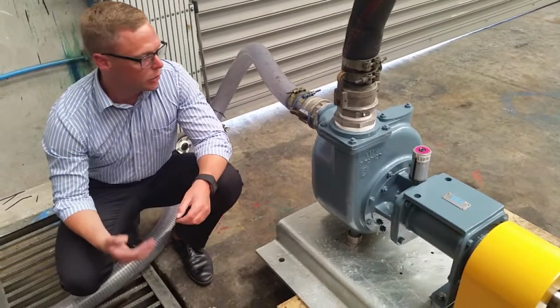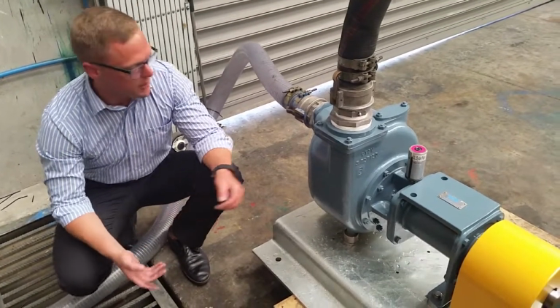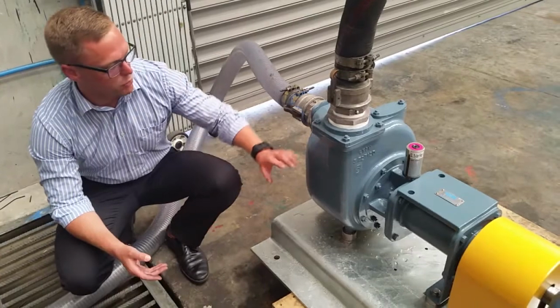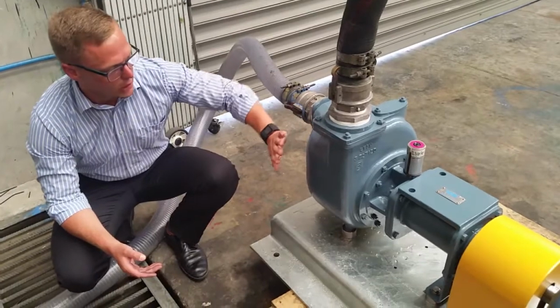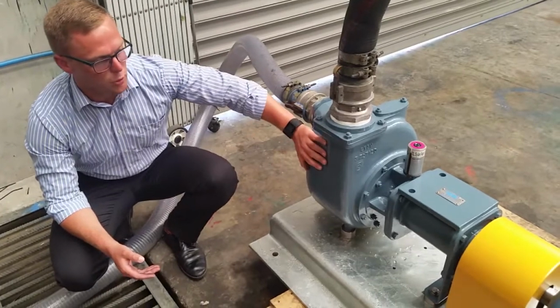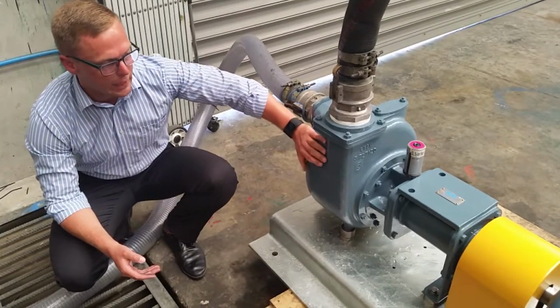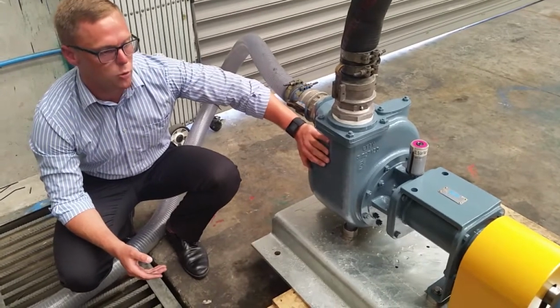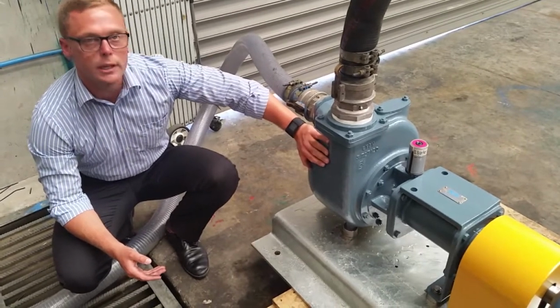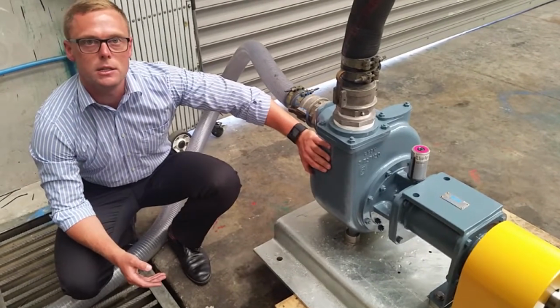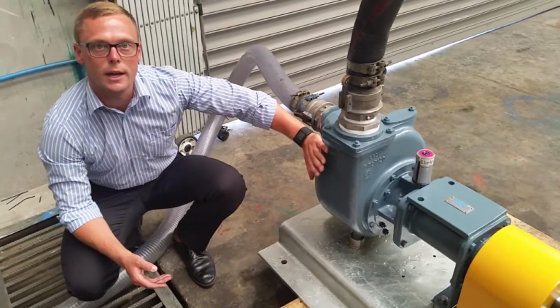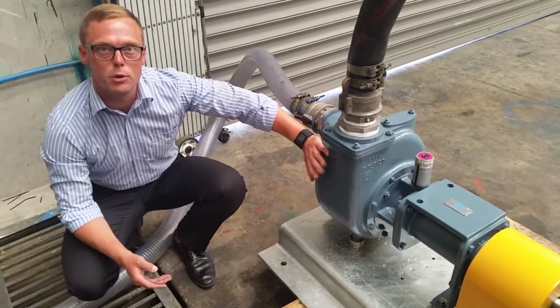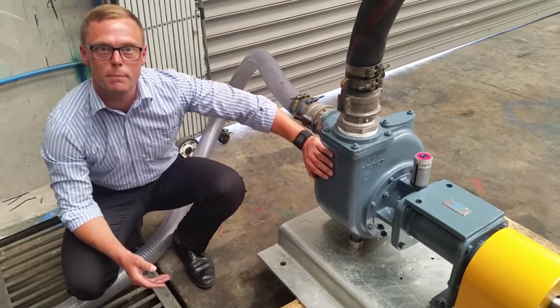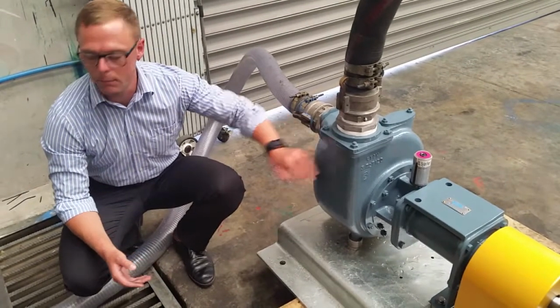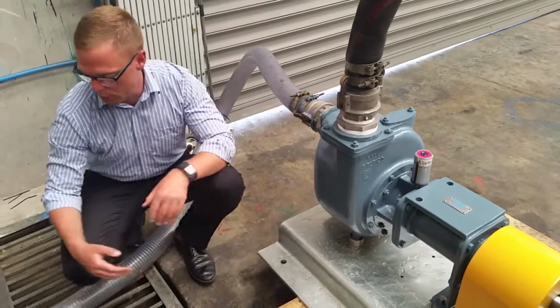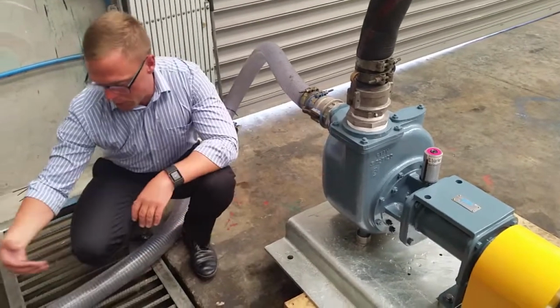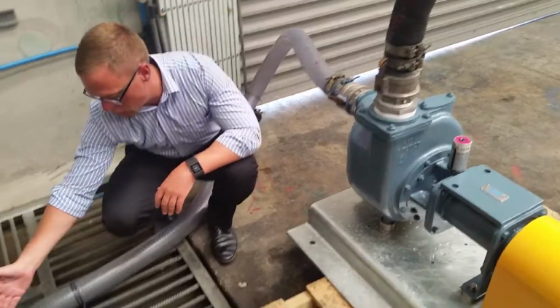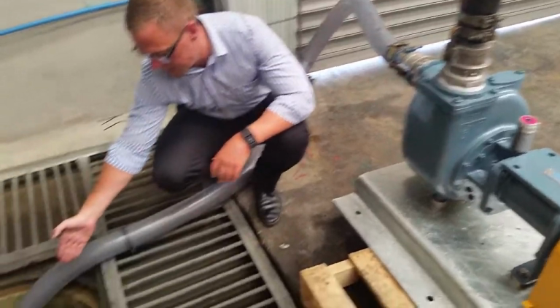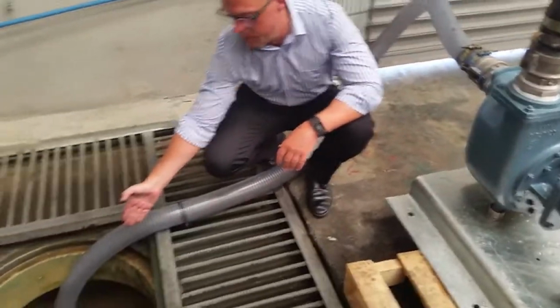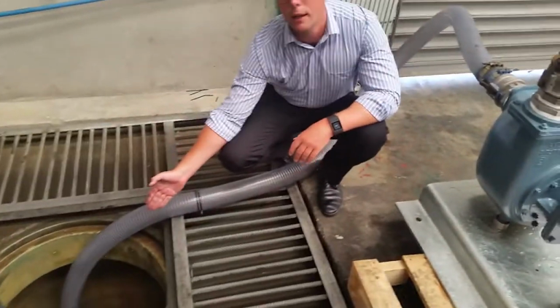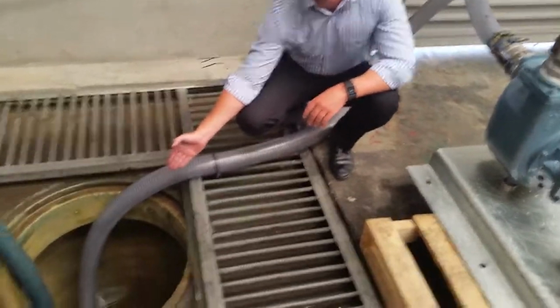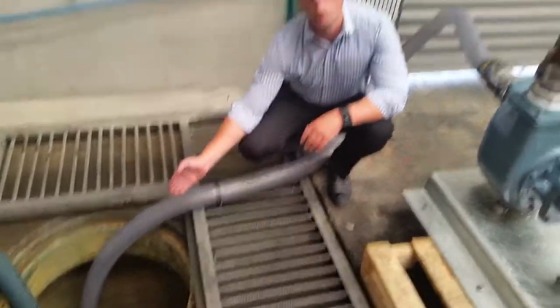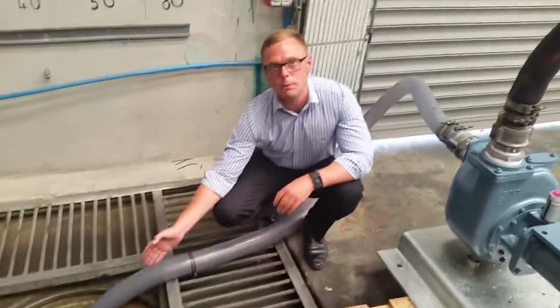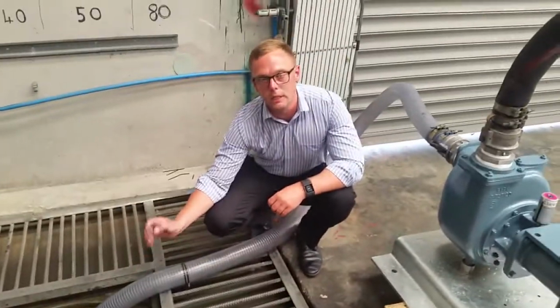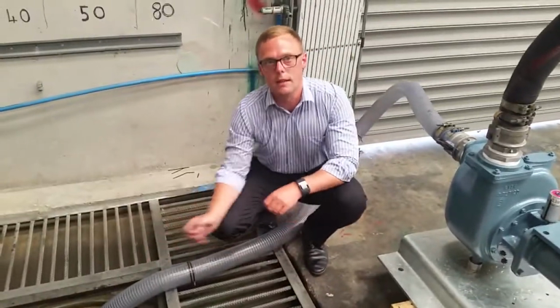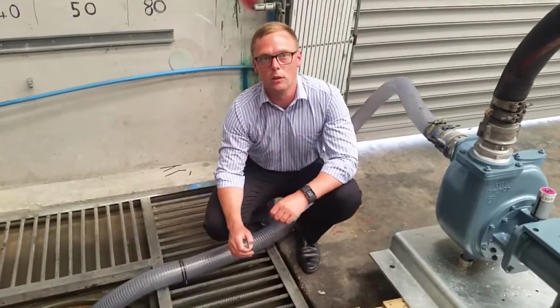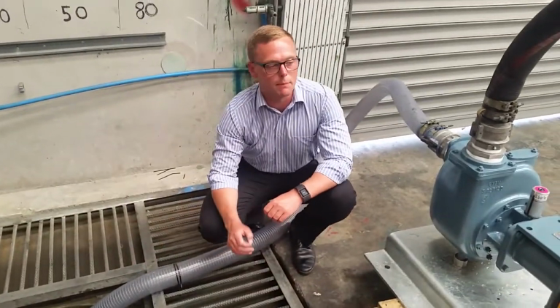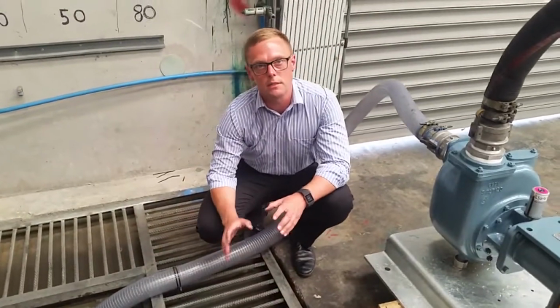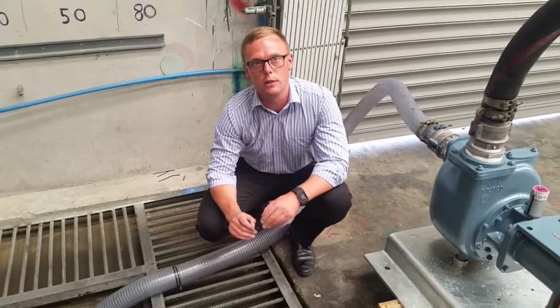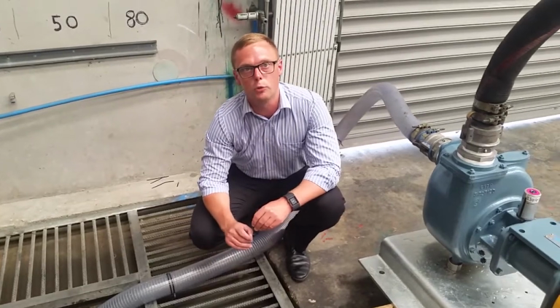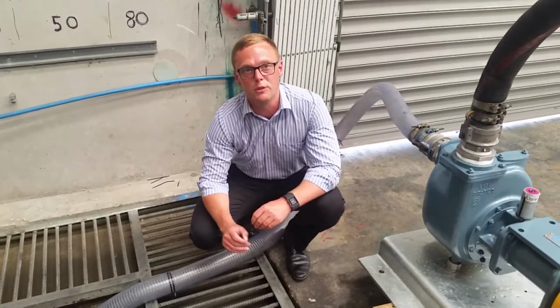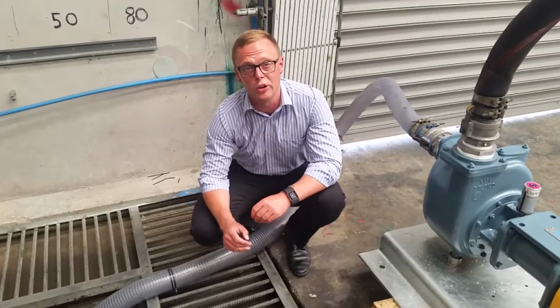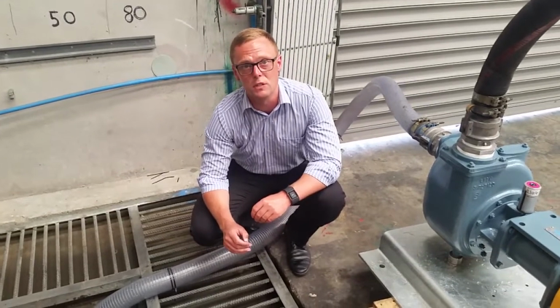The third reason this pump is really good is that it's also economical compared to a submersible pump. A submersible pump traditionally placed down the pit would need to be complete stainless steel, and a complete stainless steel submersible pump is very, very expensive.